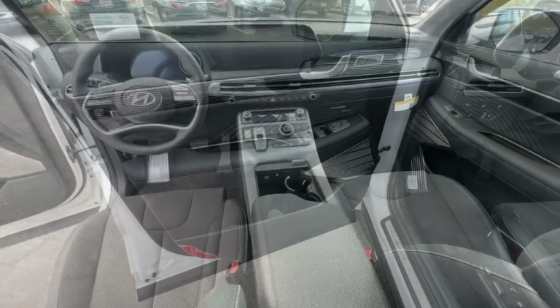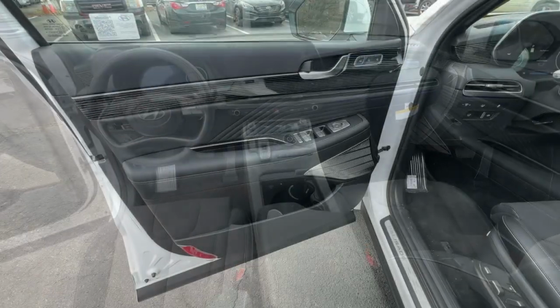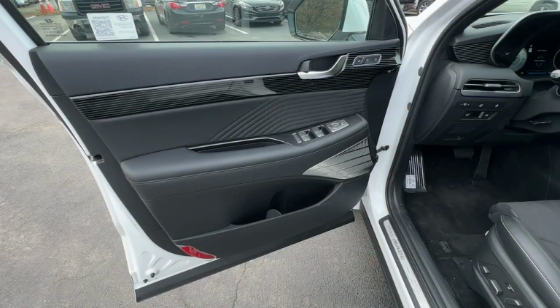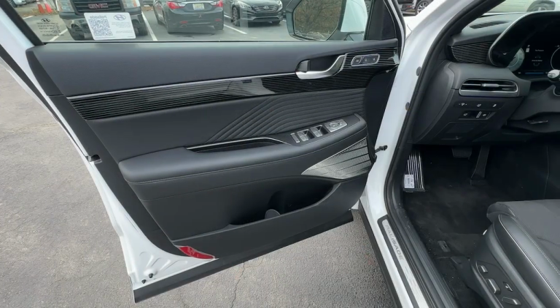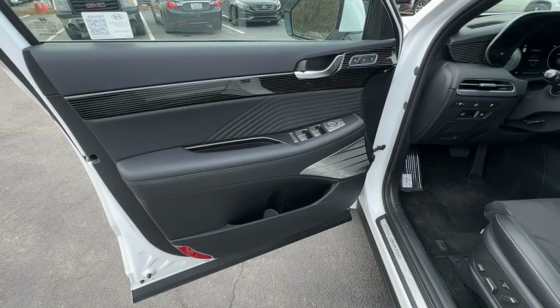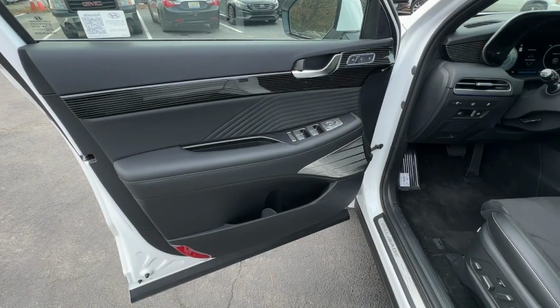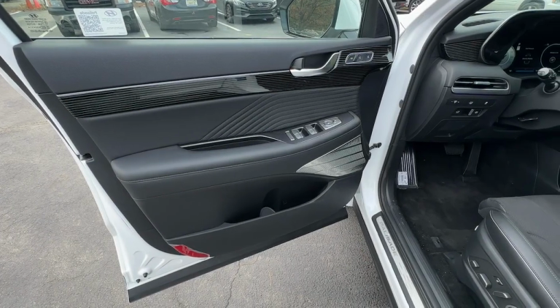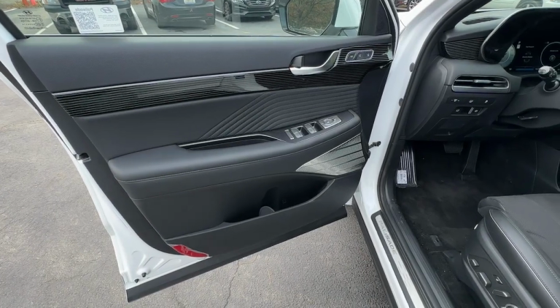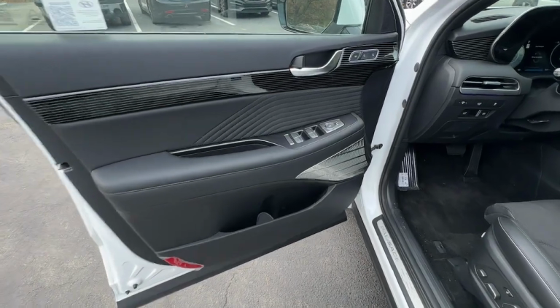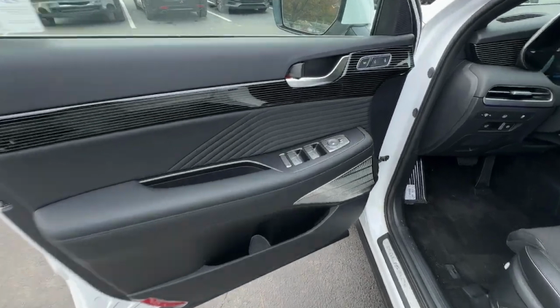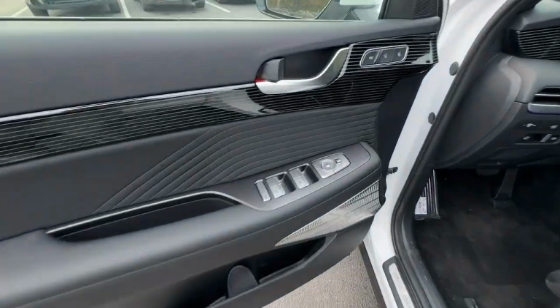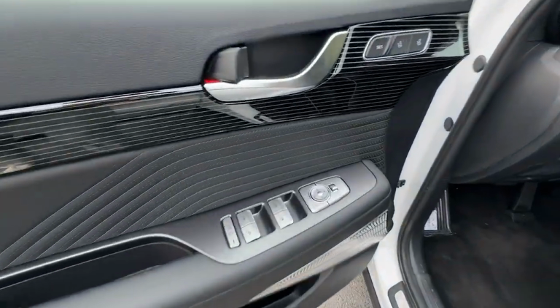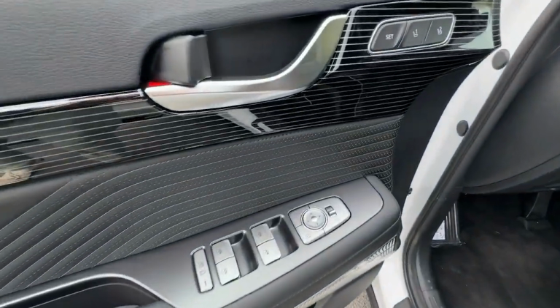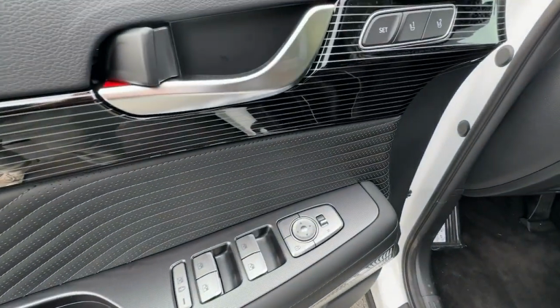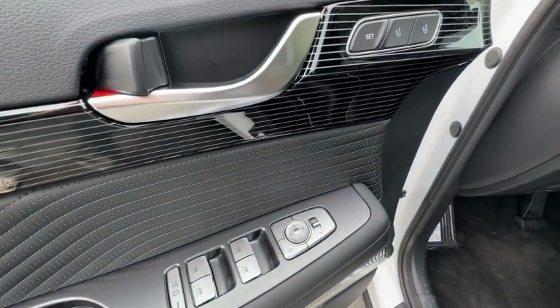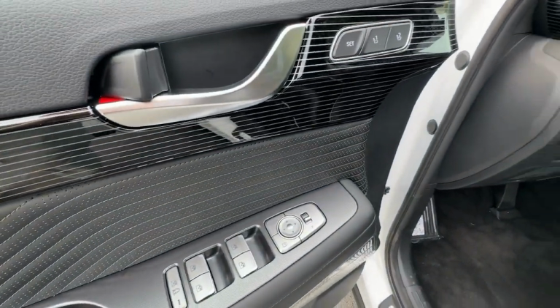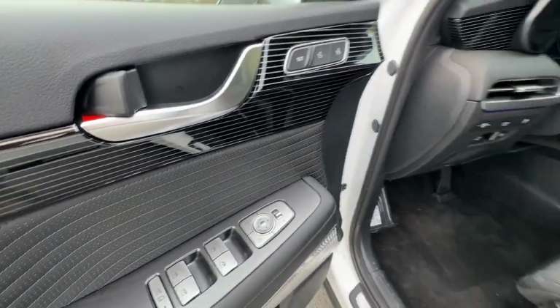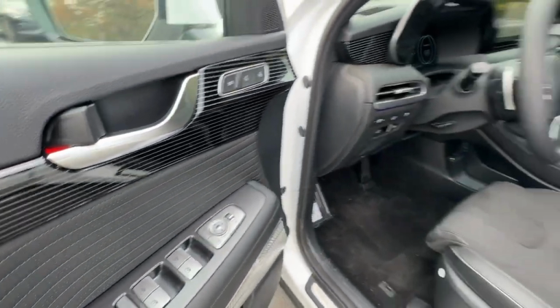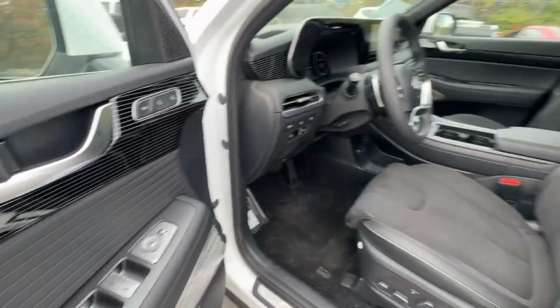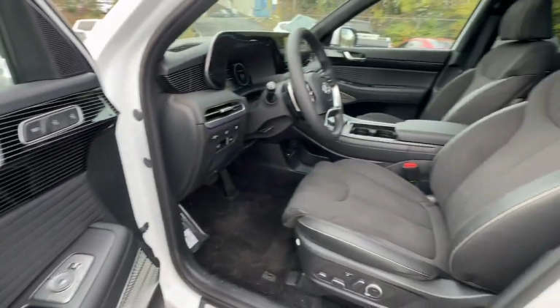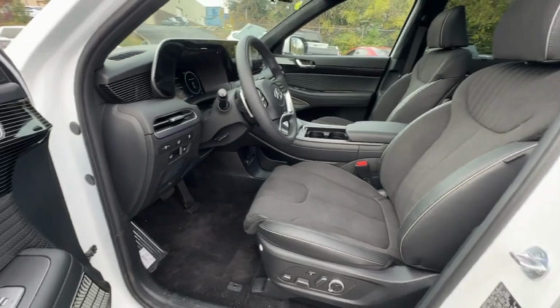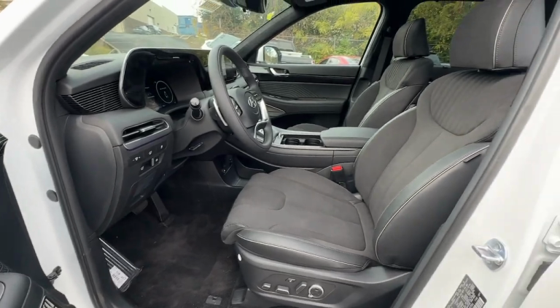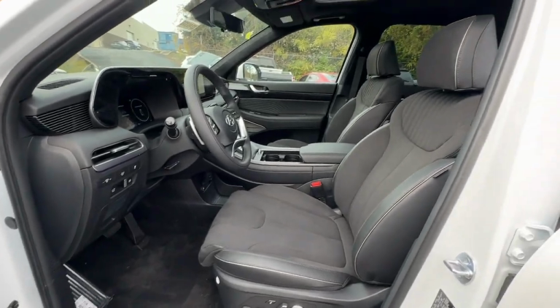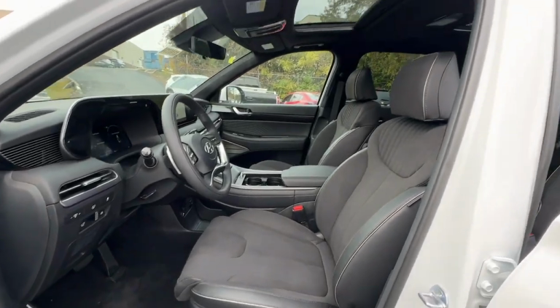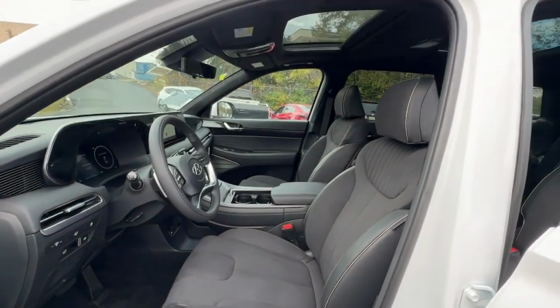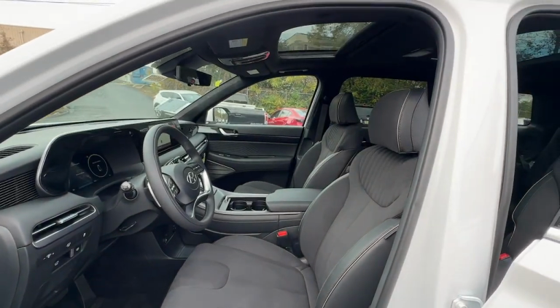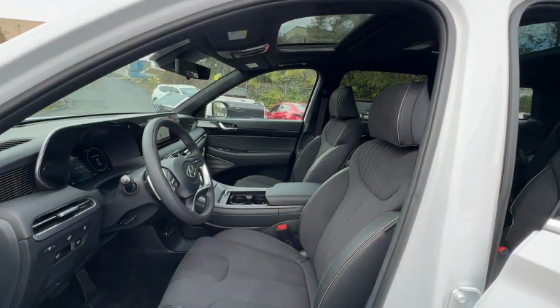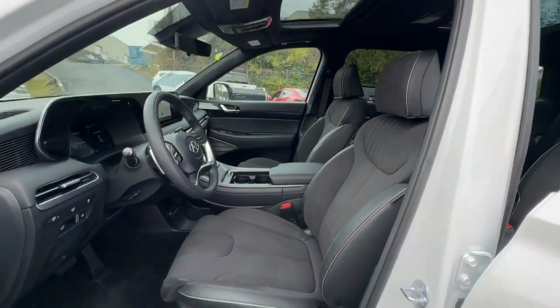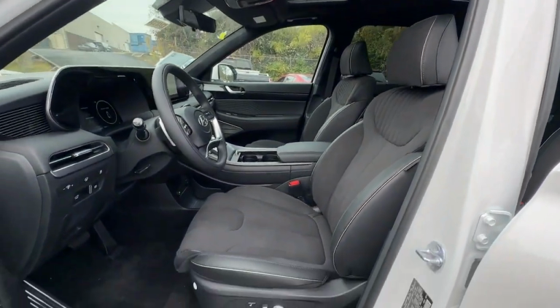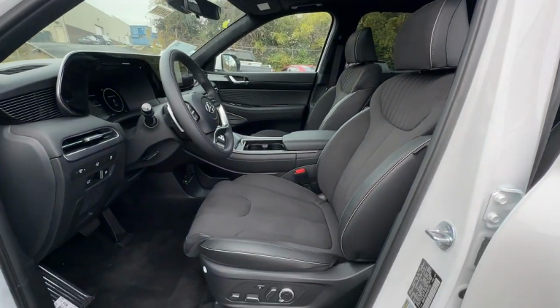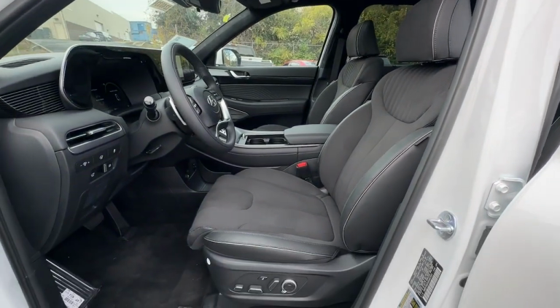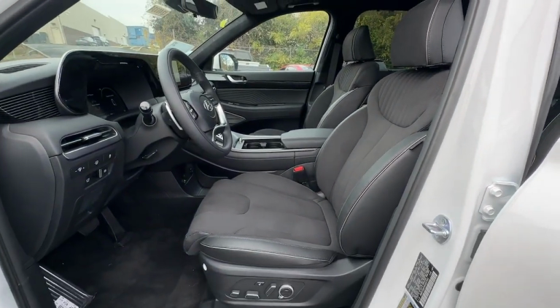Turn on the comm and drive on in to this family-friendly Palisade. Come in for a fun and easy road test. Our team will make it the best part of your day.